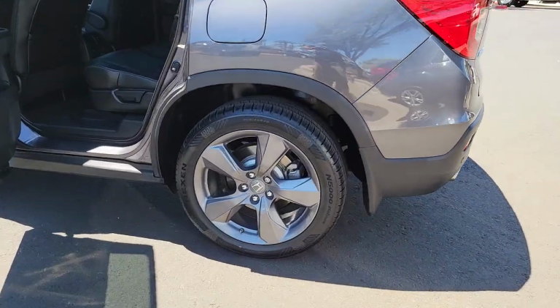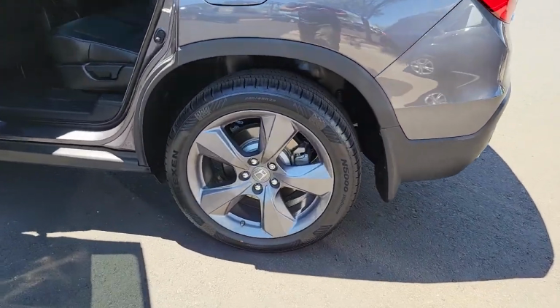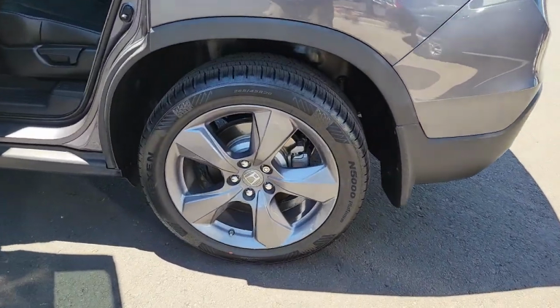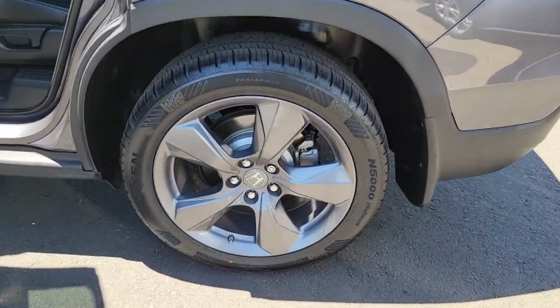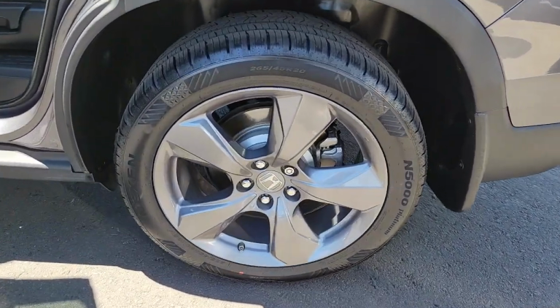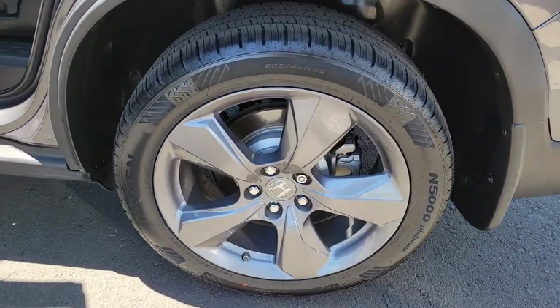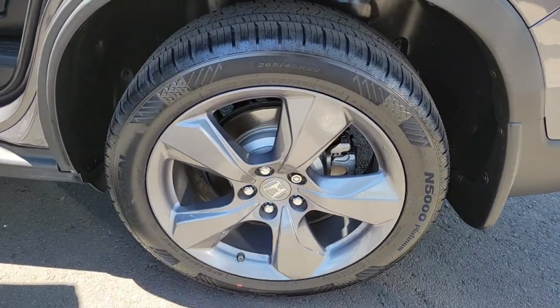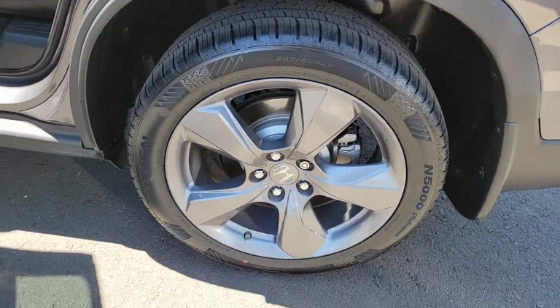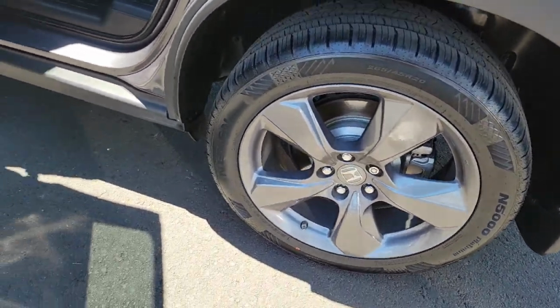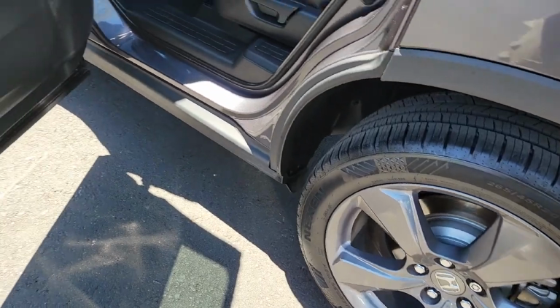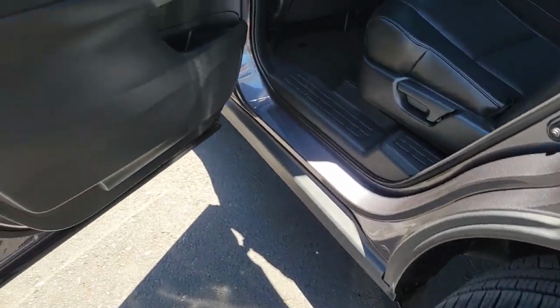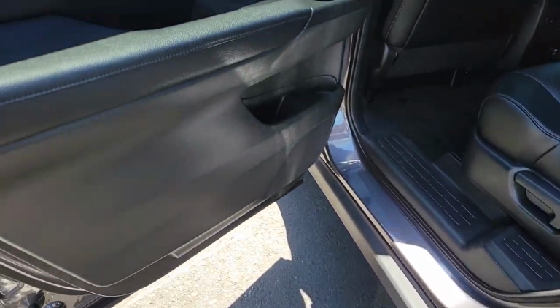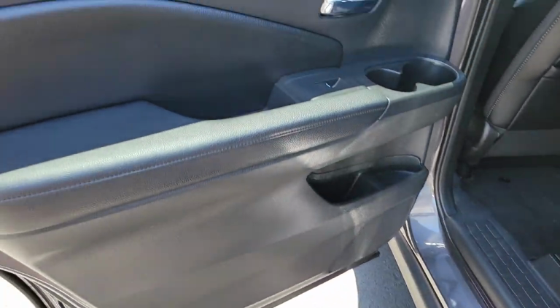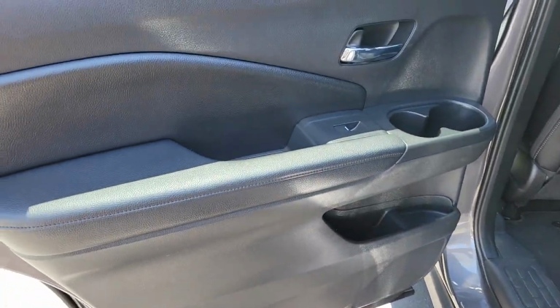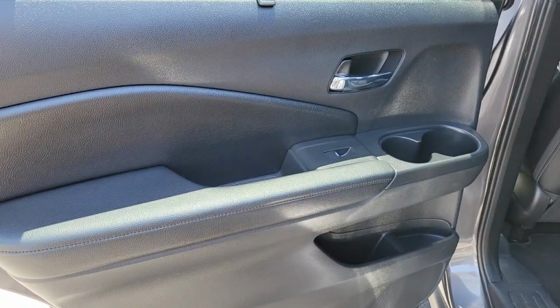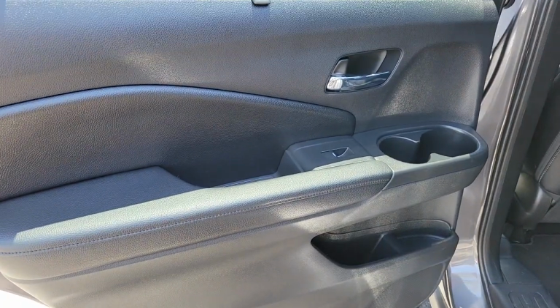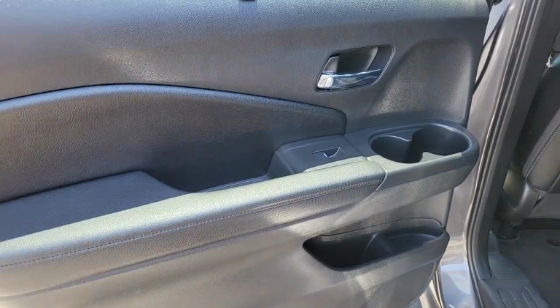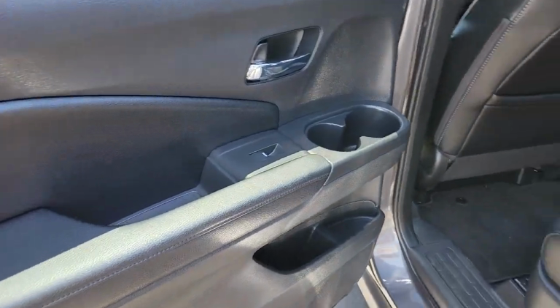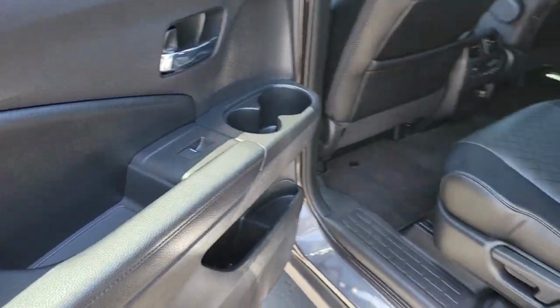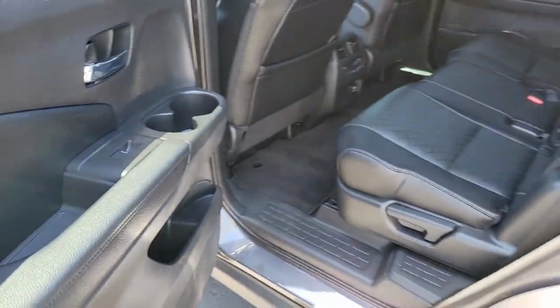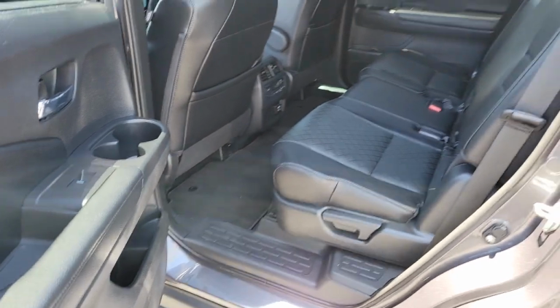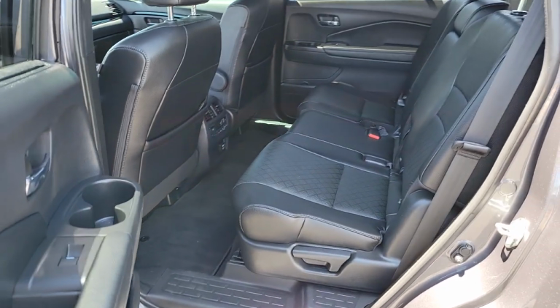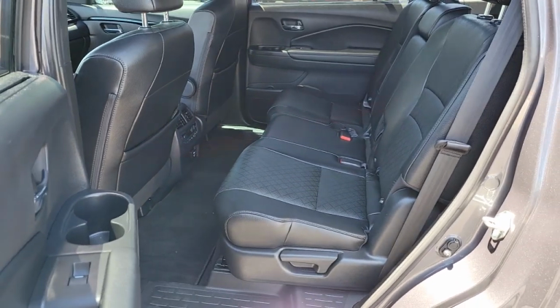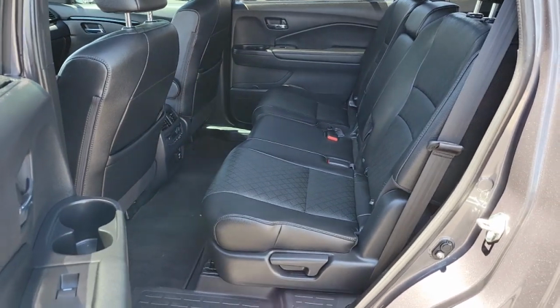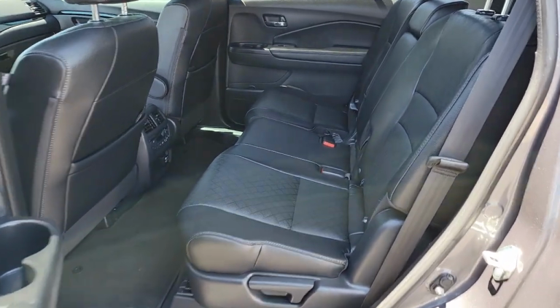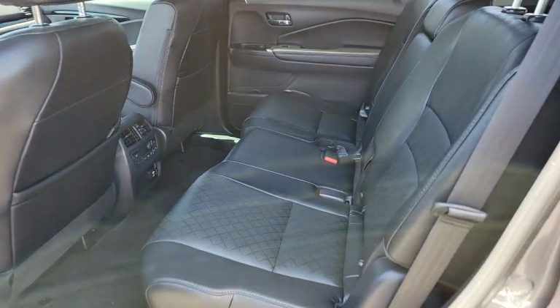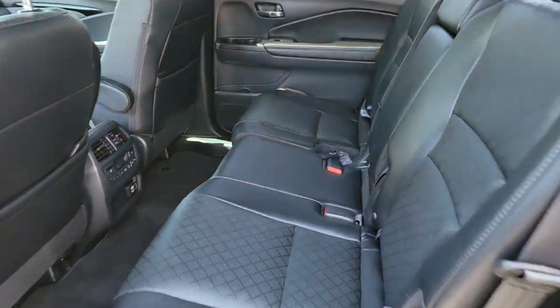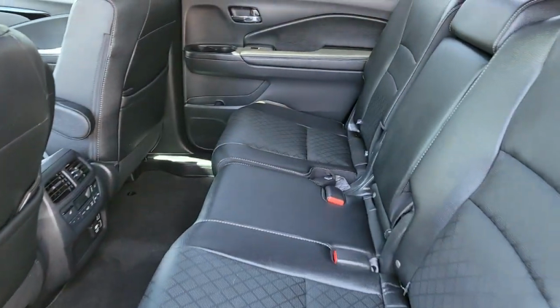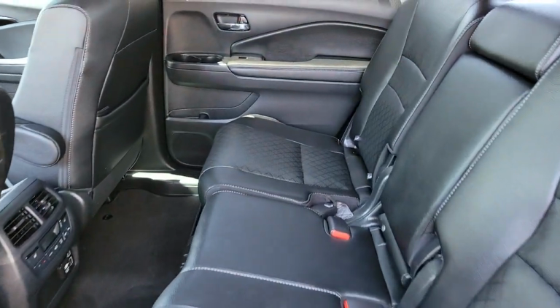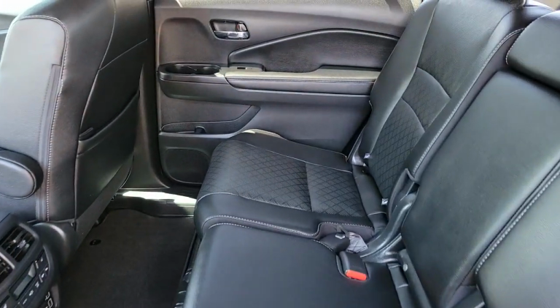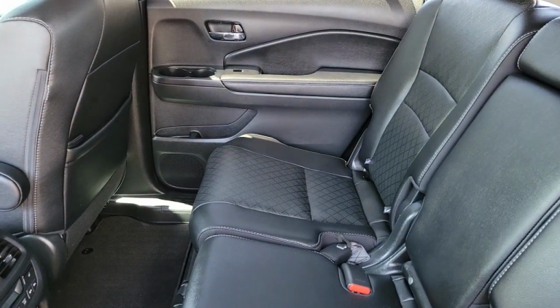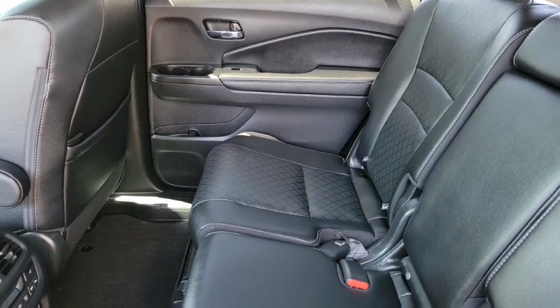Backup camera, blind spot monitor, heated front seat, tire pressure monitoring system, universal garage door opener. Feel confident and comfortable on every excursion in the clever and versatile Passport. We can put you in the driver's seat today.